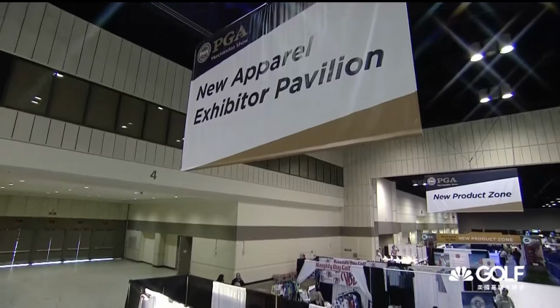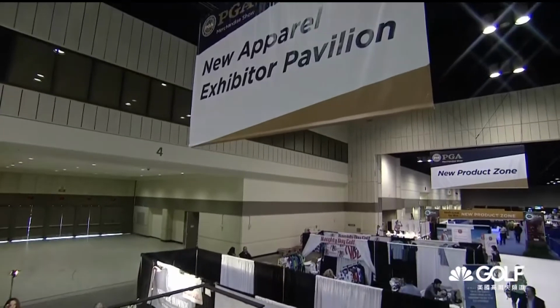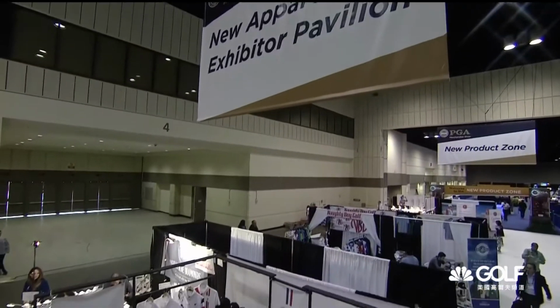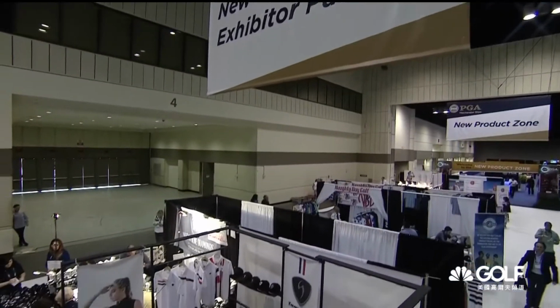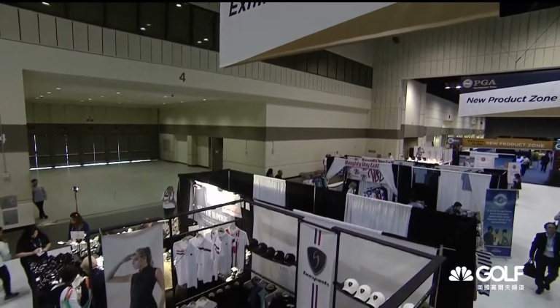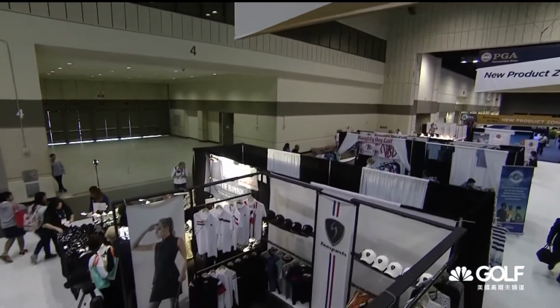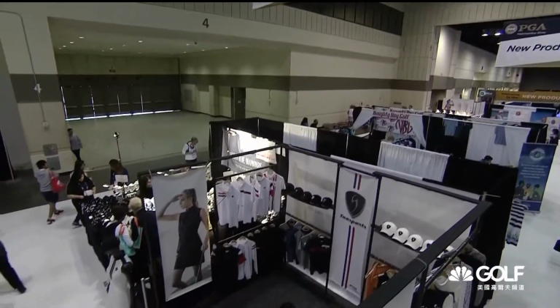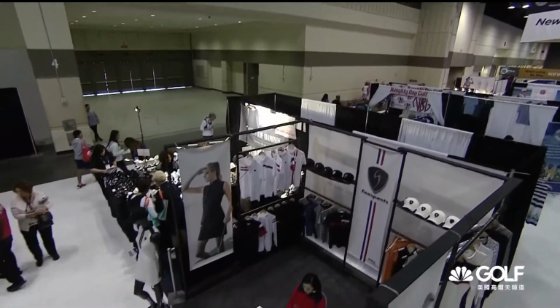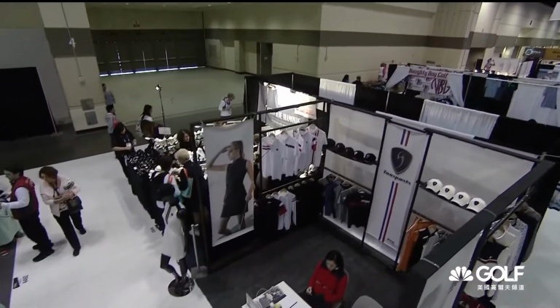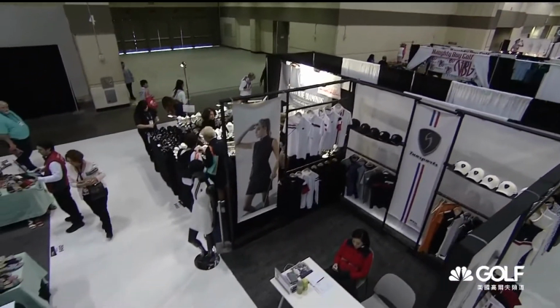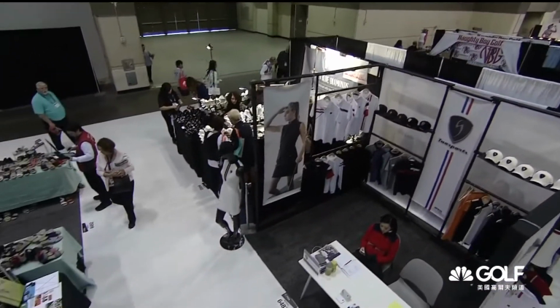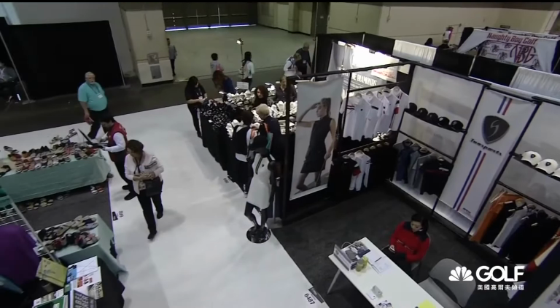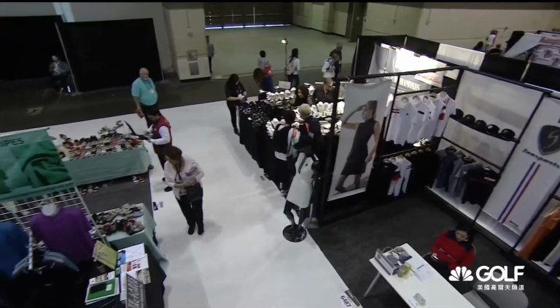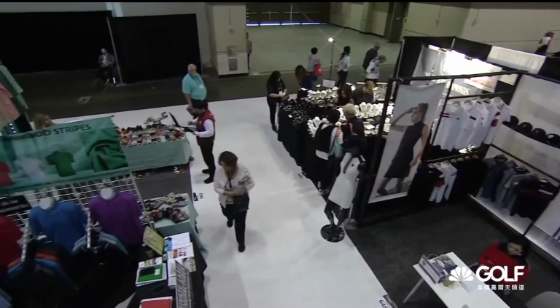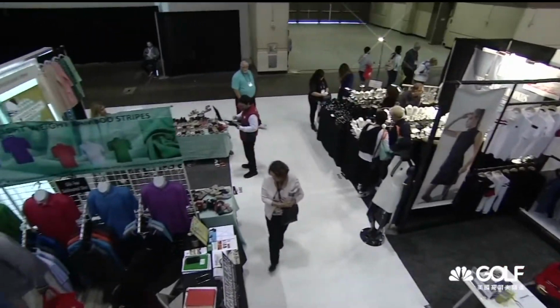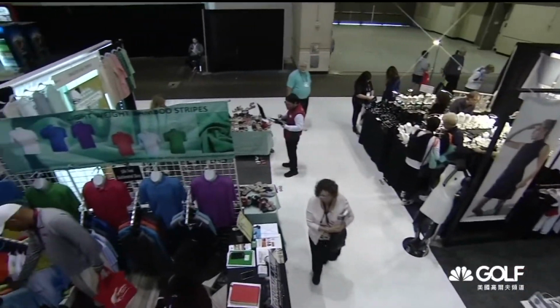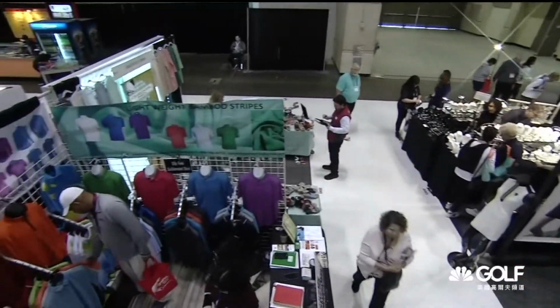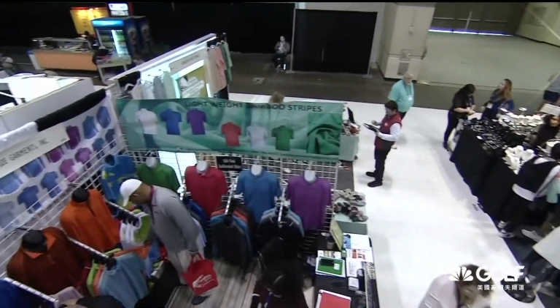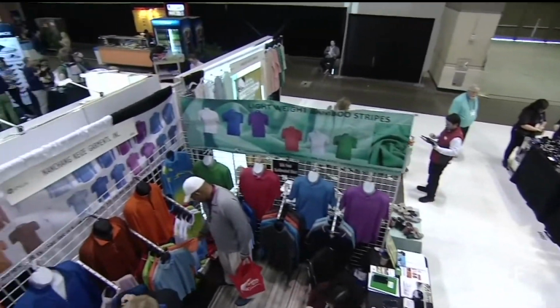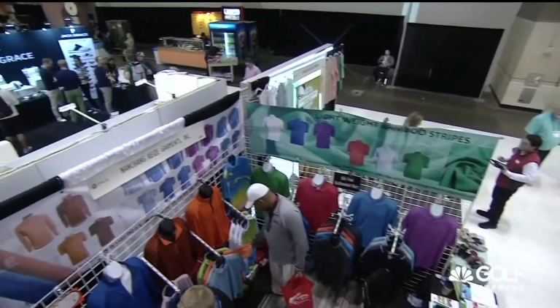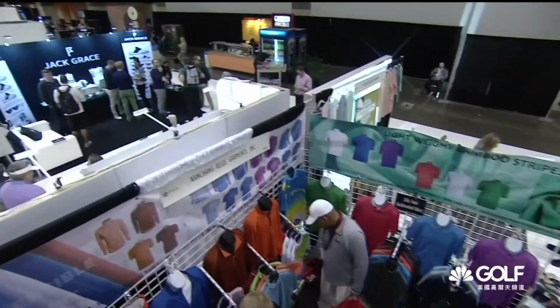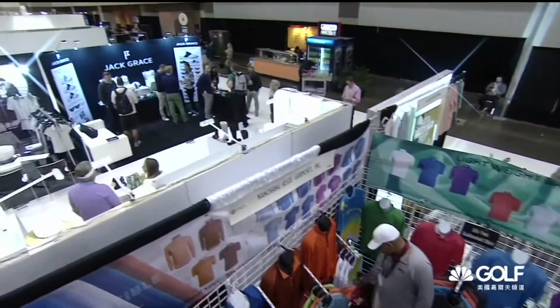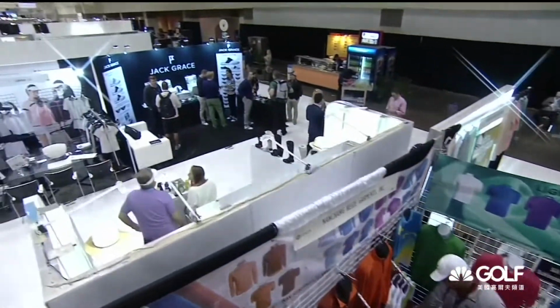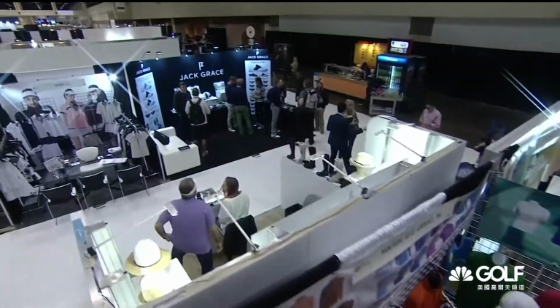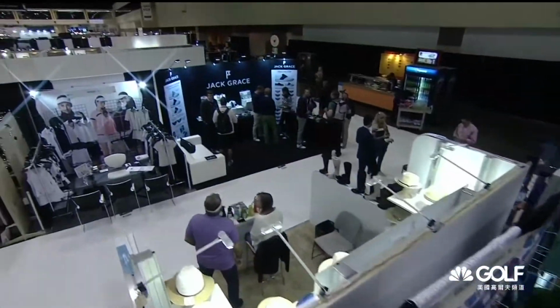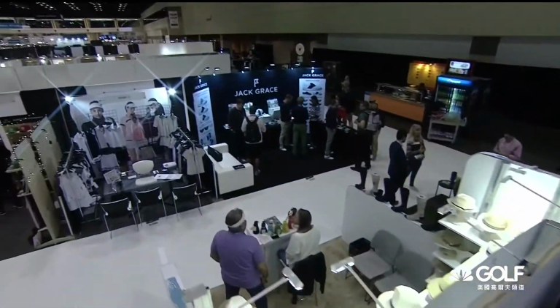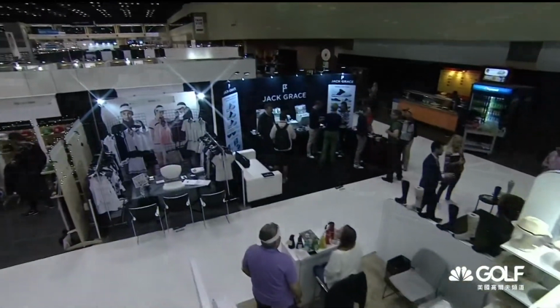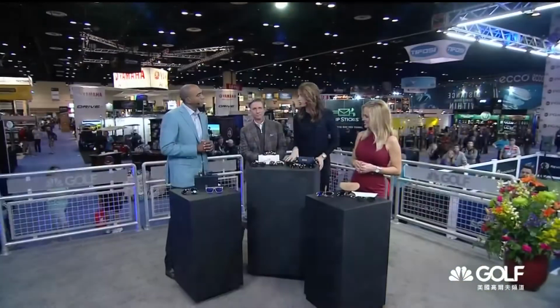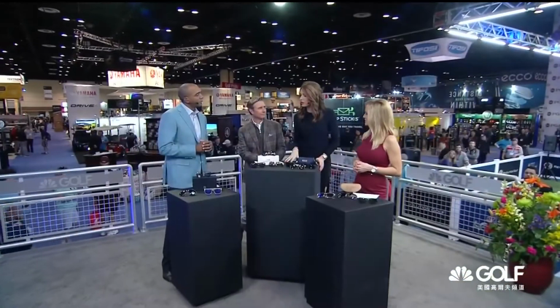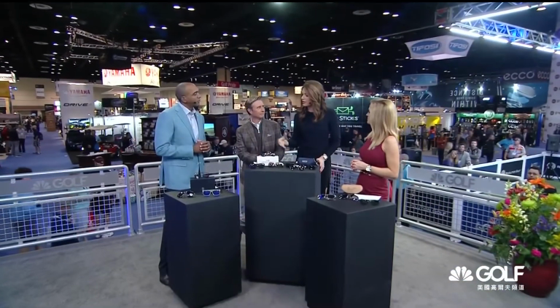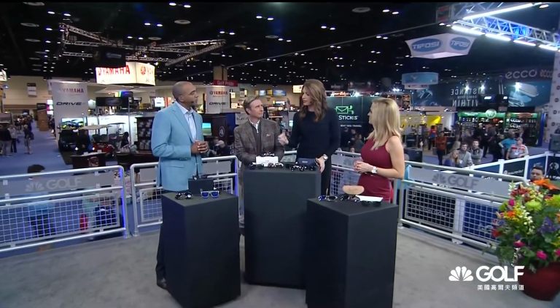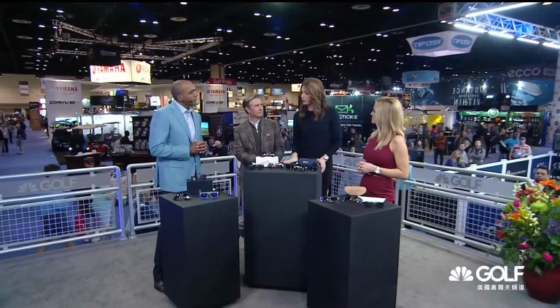All right, thank you, Lisa. It is time now to do something that we've been meaning to show you all week long, because there is just so much to choose from. That is the world of eyewear and sunglasses. These are just a few of the products that we've got new at the PGA Merchandise Show this year. Damon, let's start with yours.